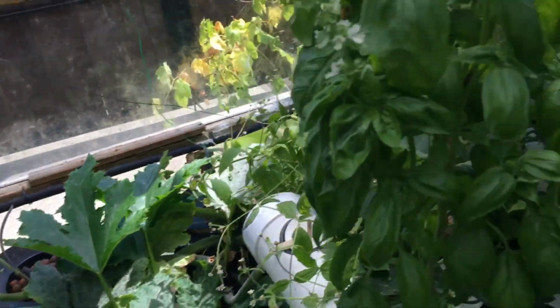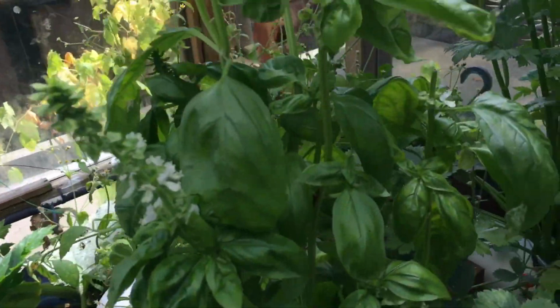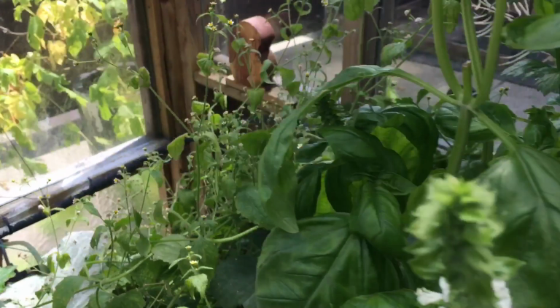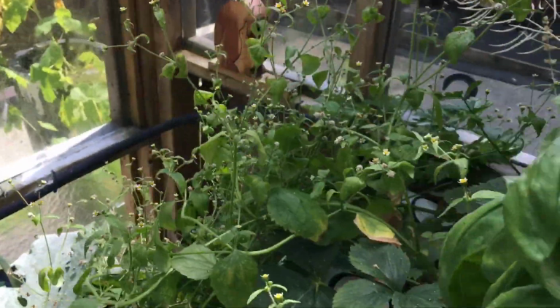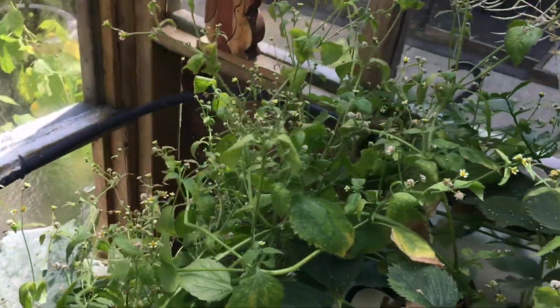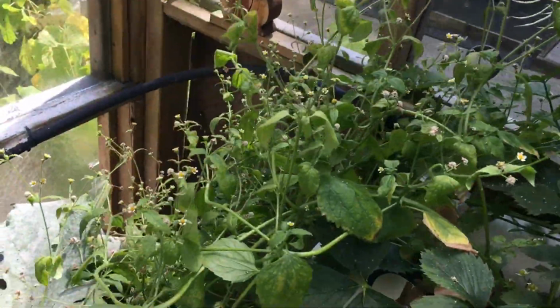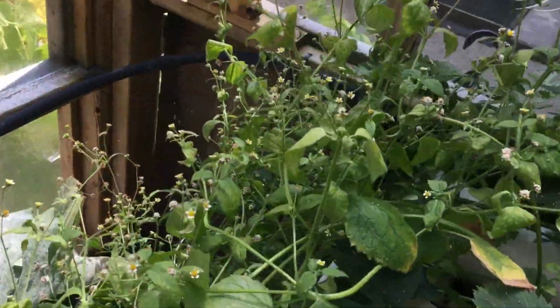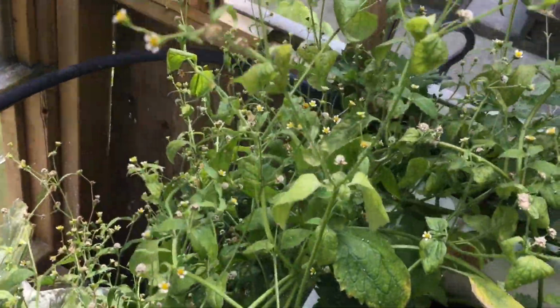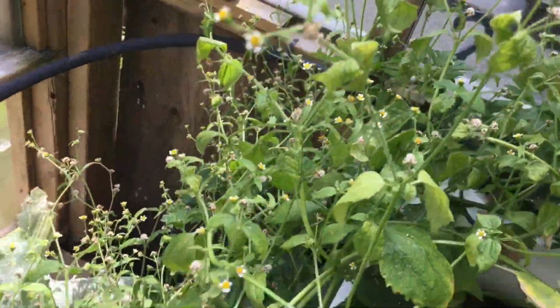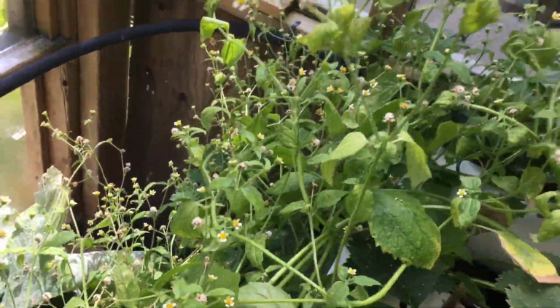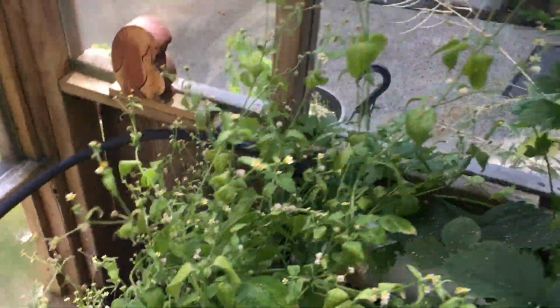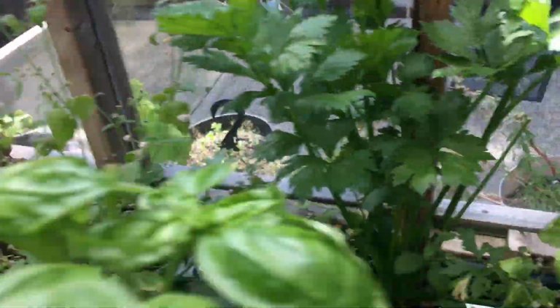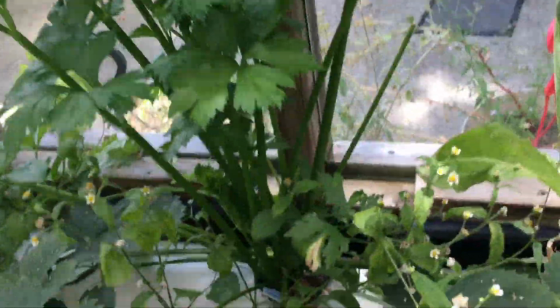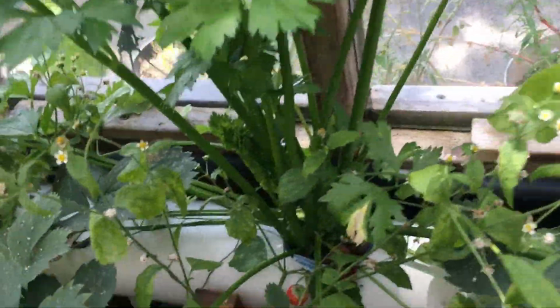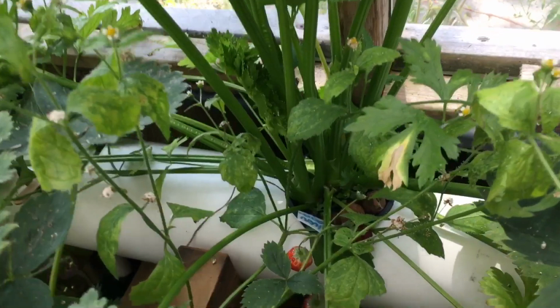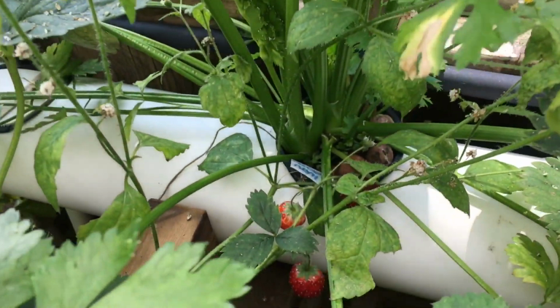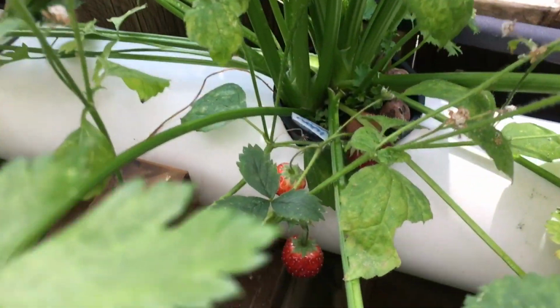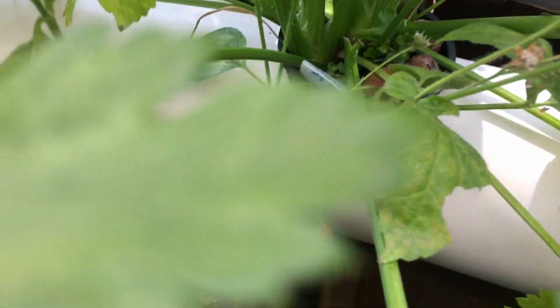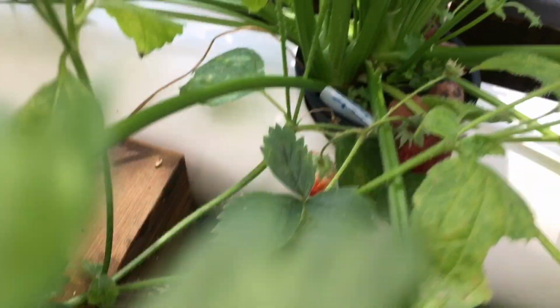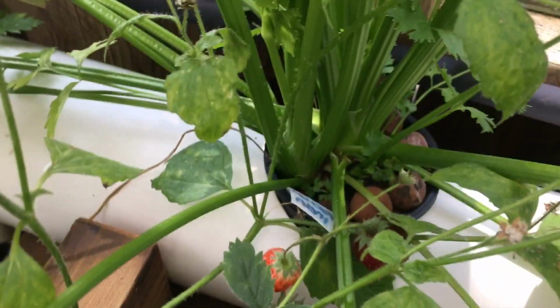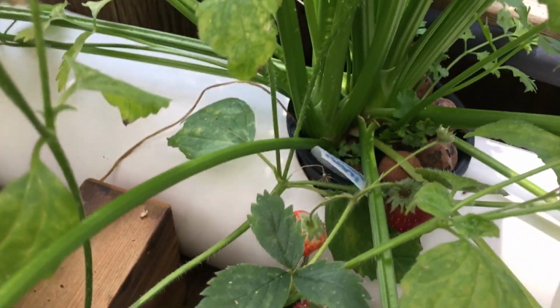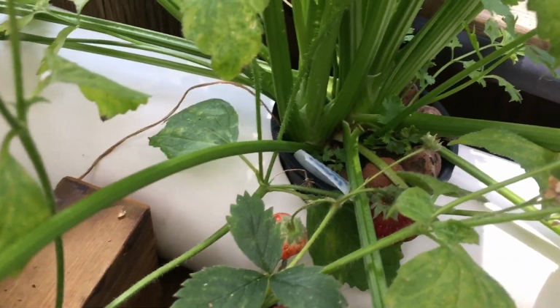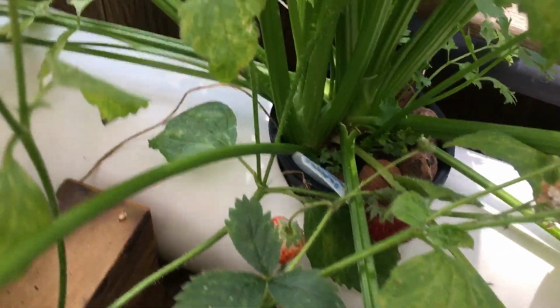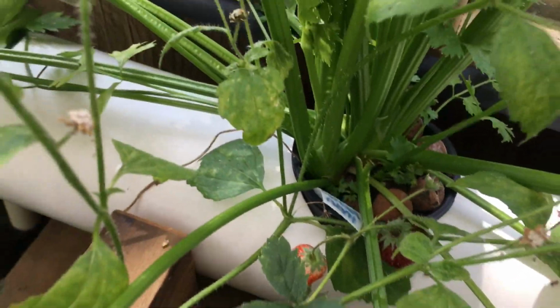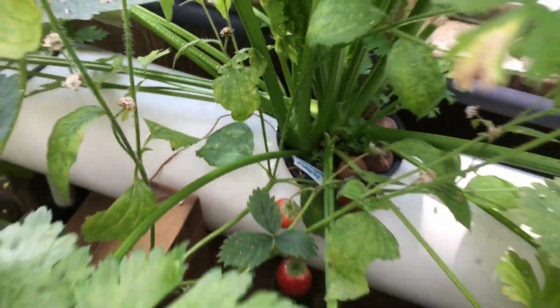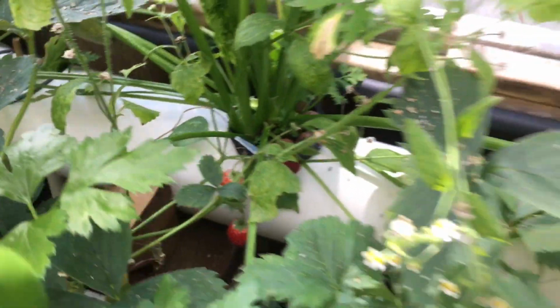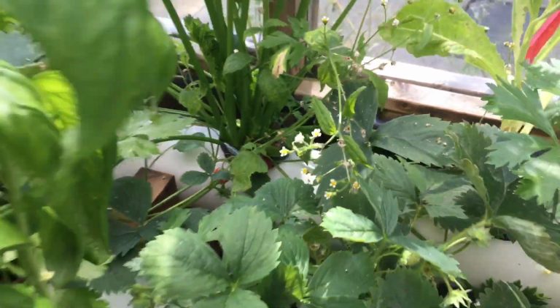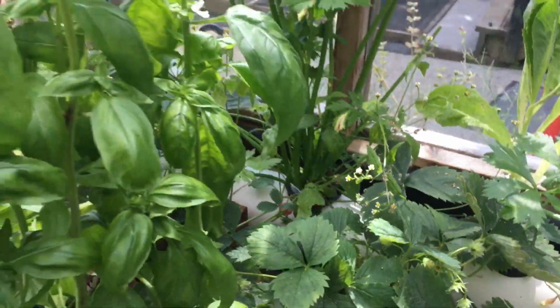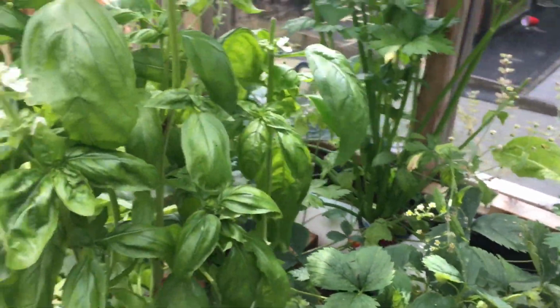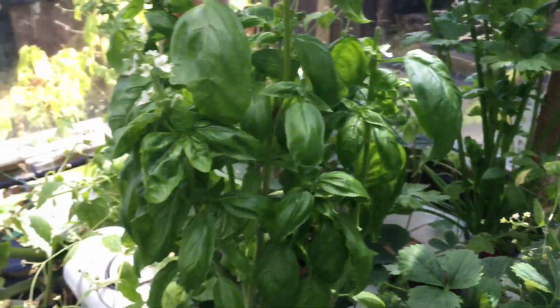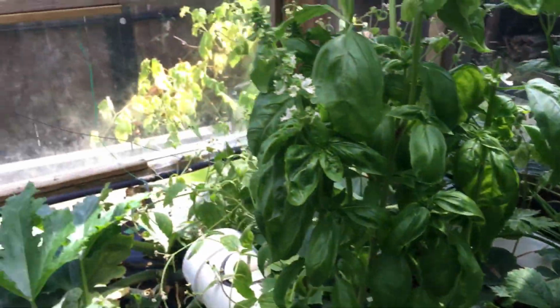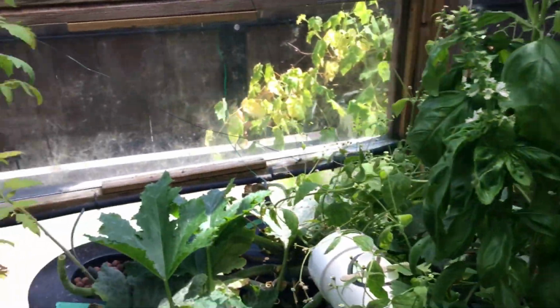I was asking about strawberries from this last week, and found a little stash here. So I've got some strawberries going — they are starting to come, which is awesome. Those are really tasty.